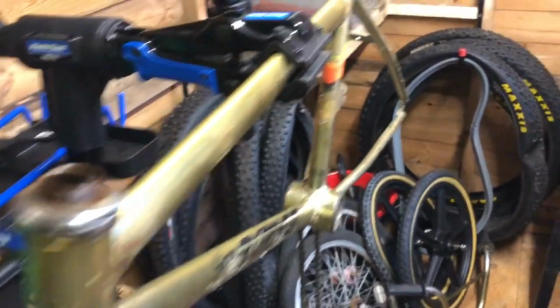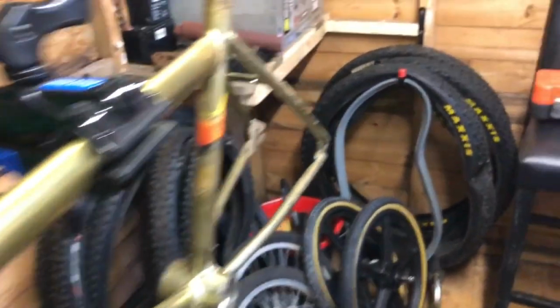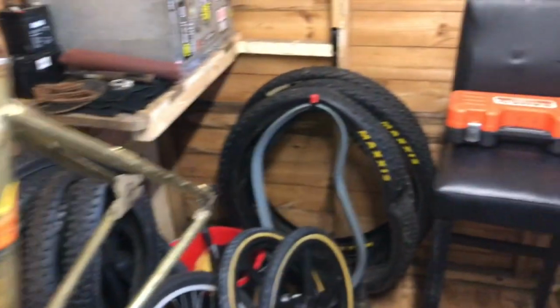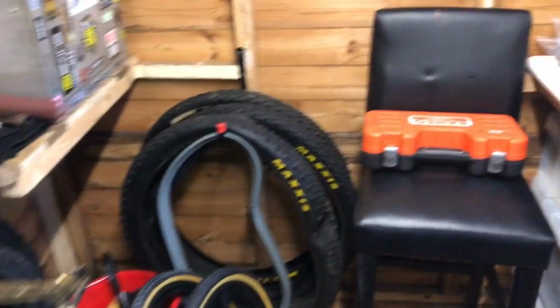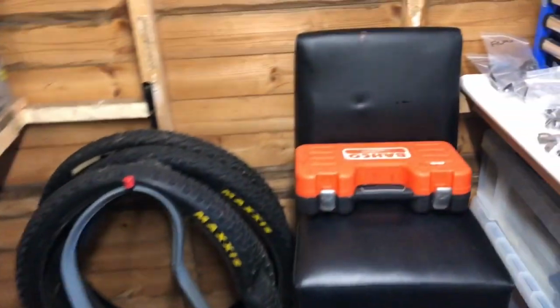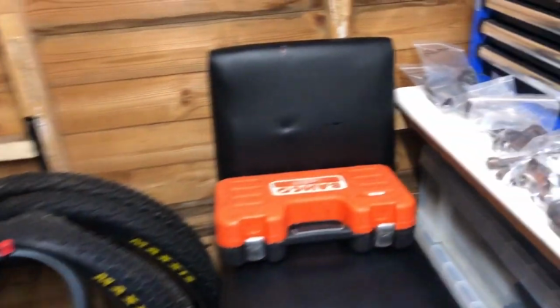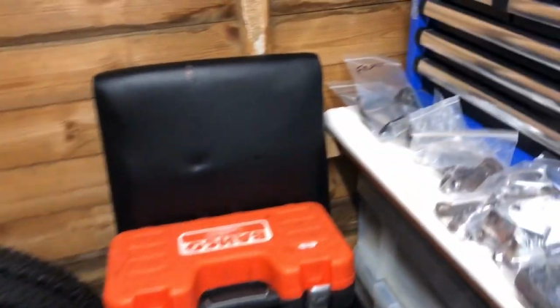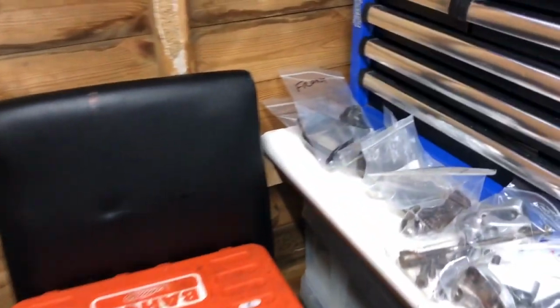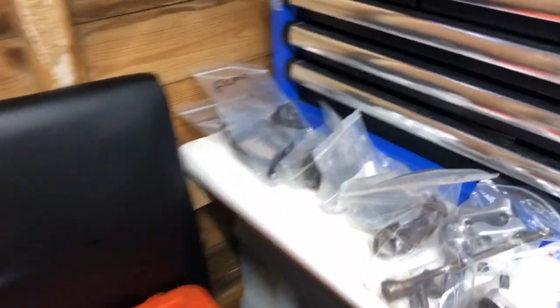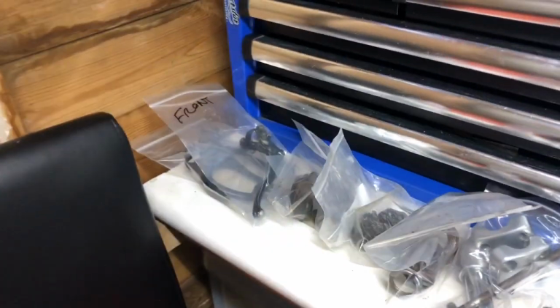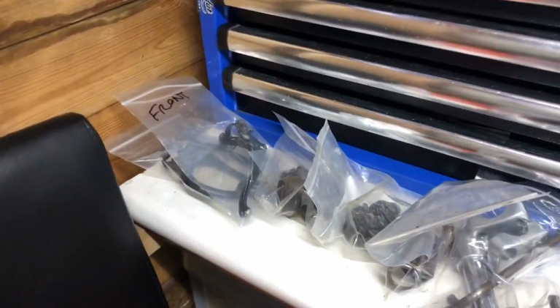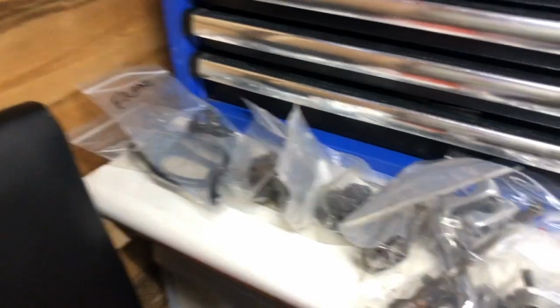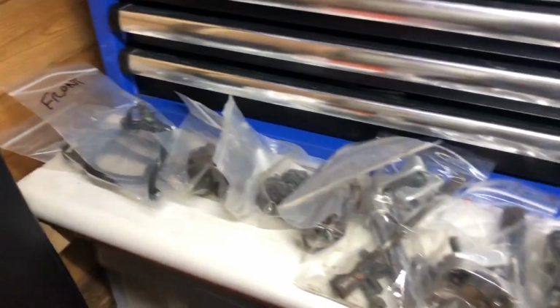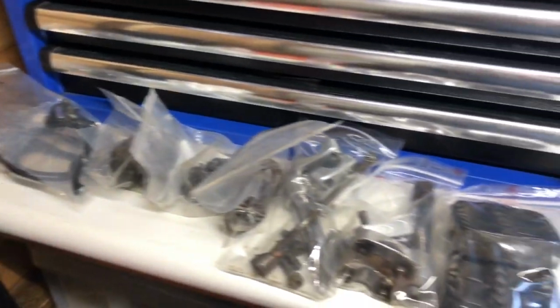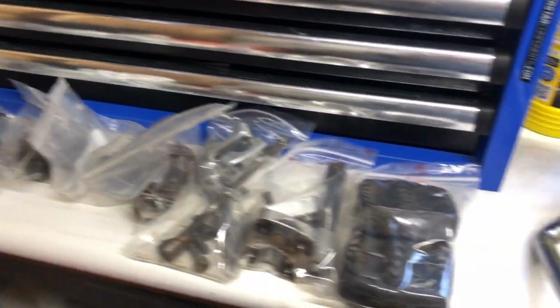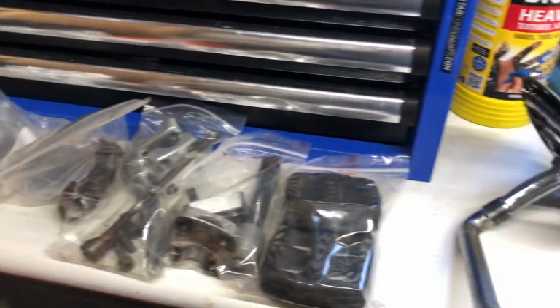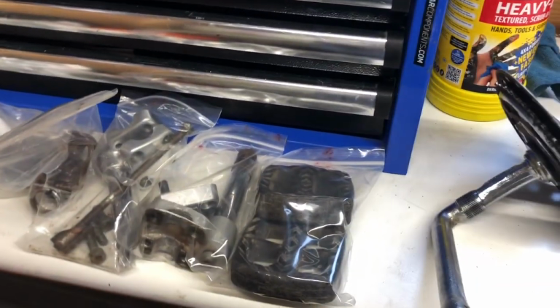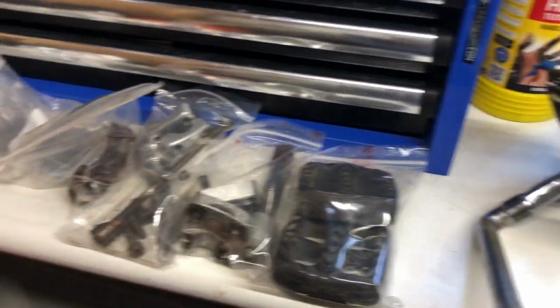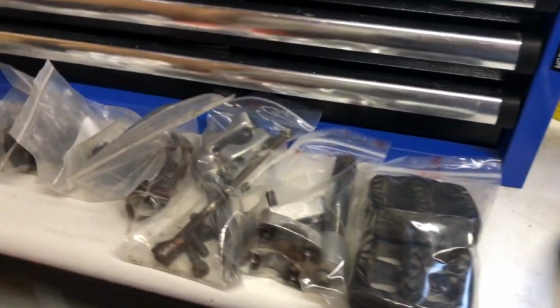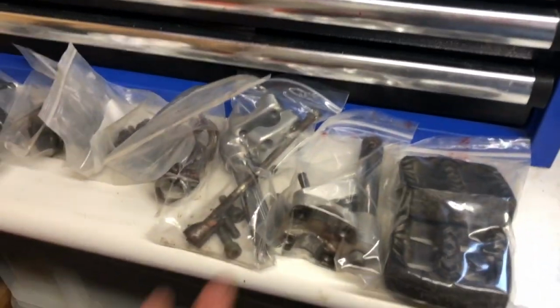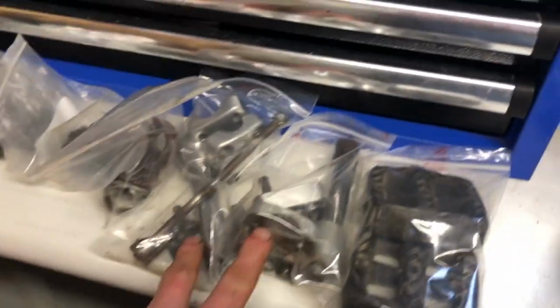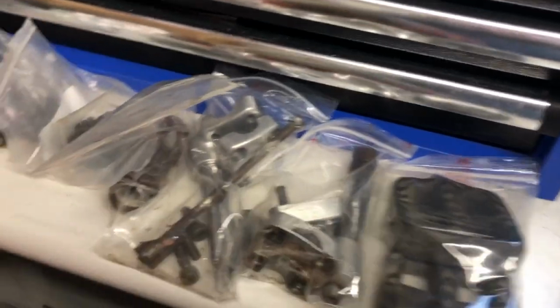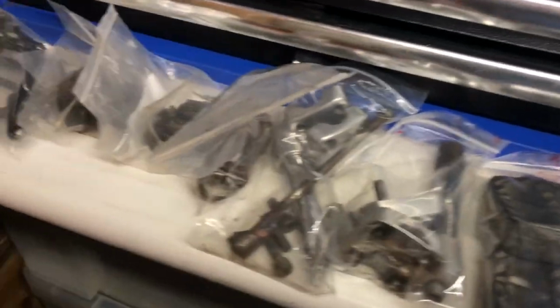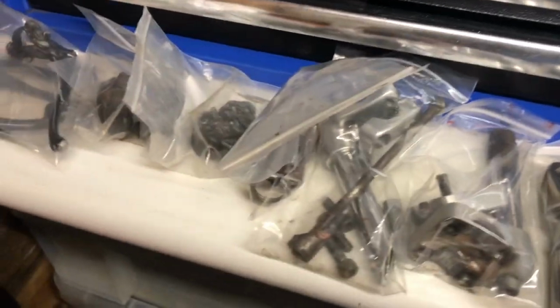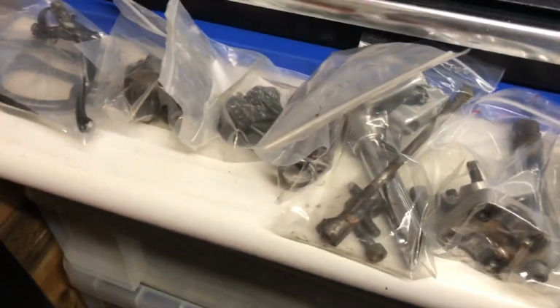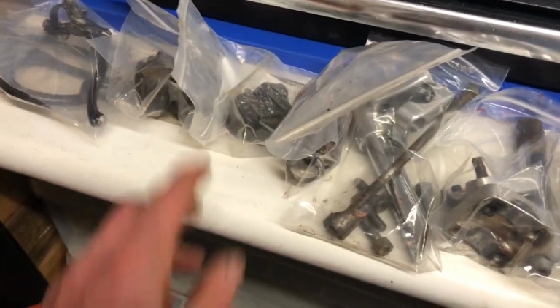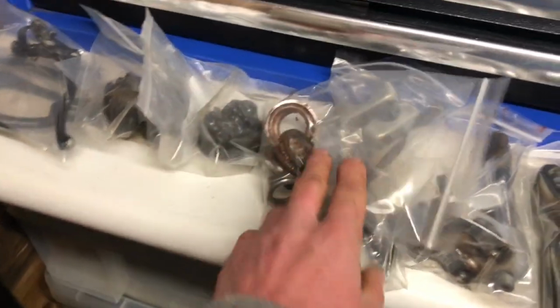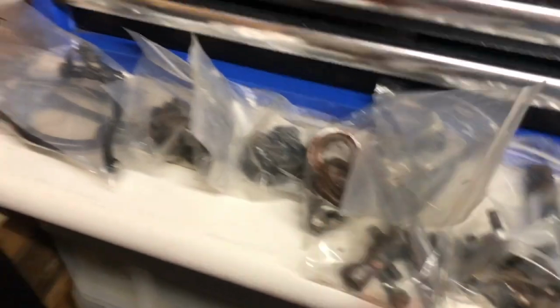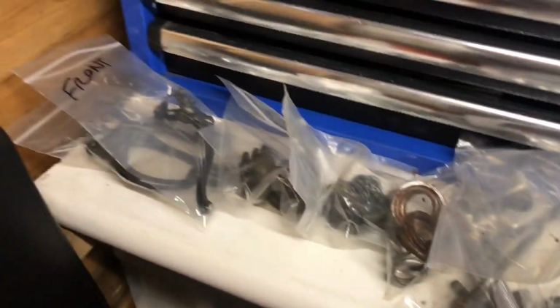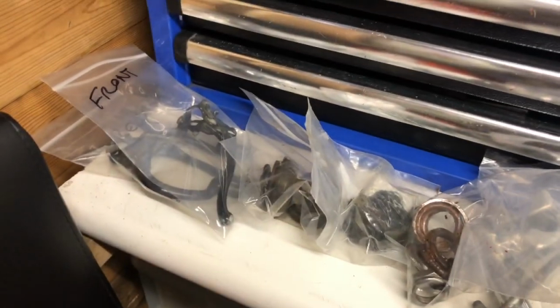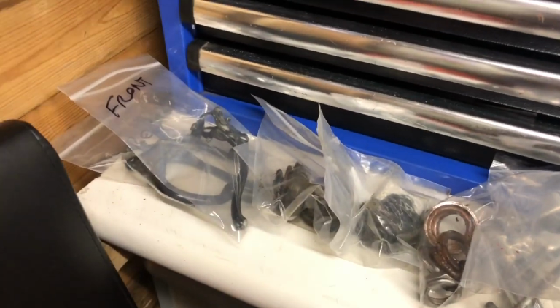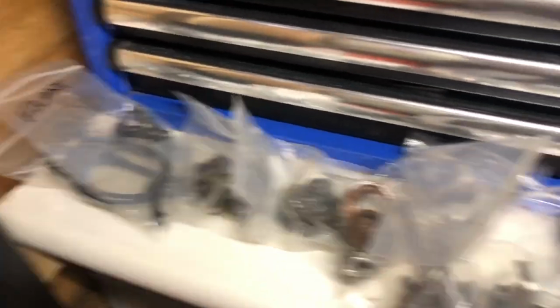I've also now got quite a sizeable pile of components racking up — a couple of stems, pedals, bottom brackets, seat clamps and stuff.